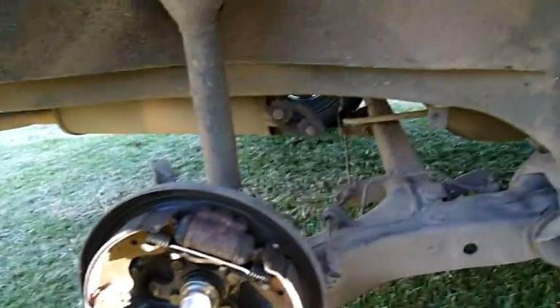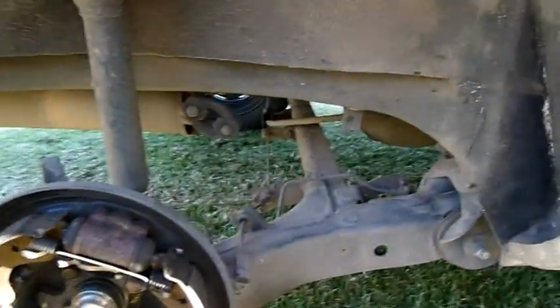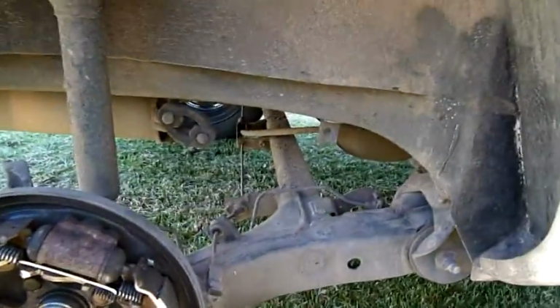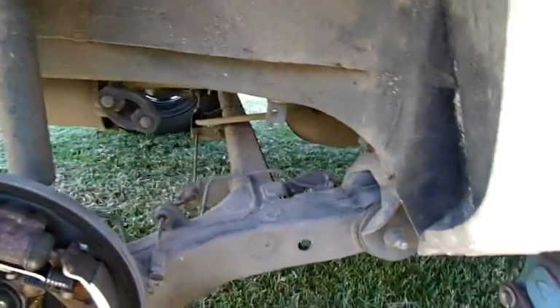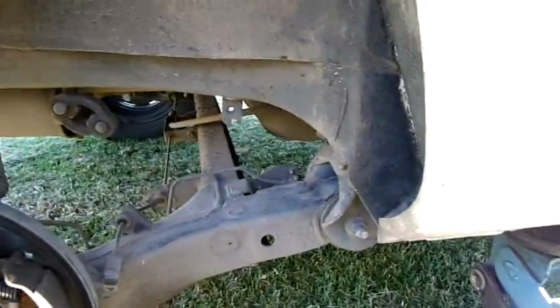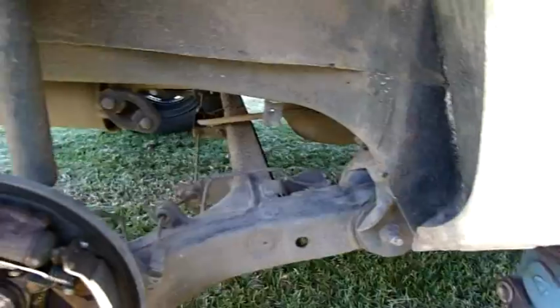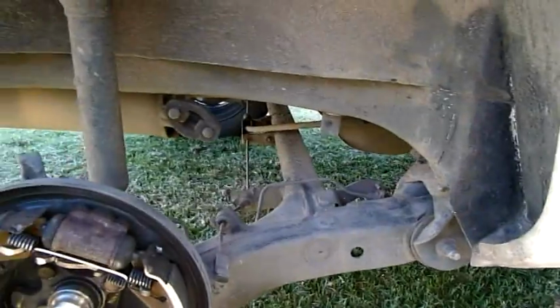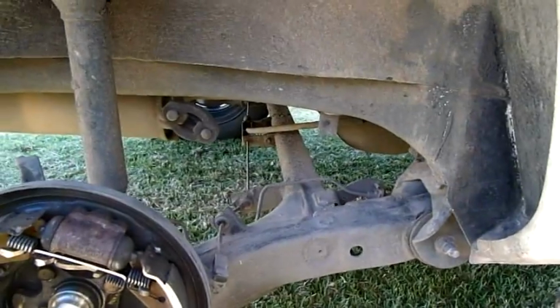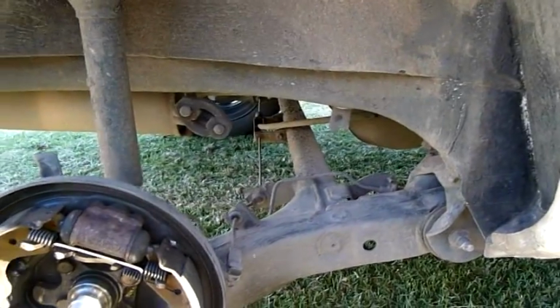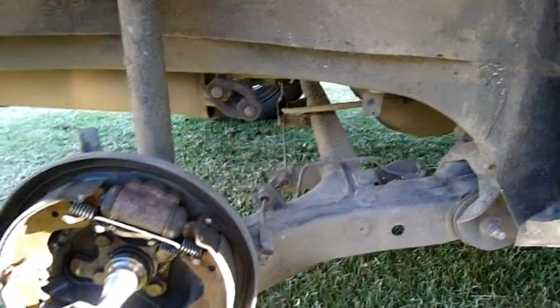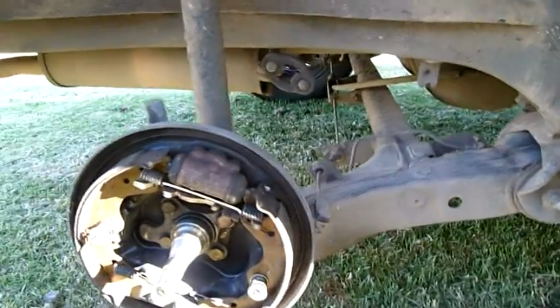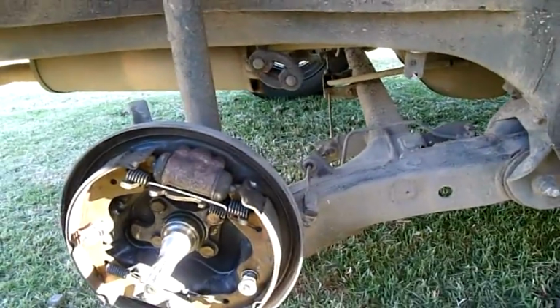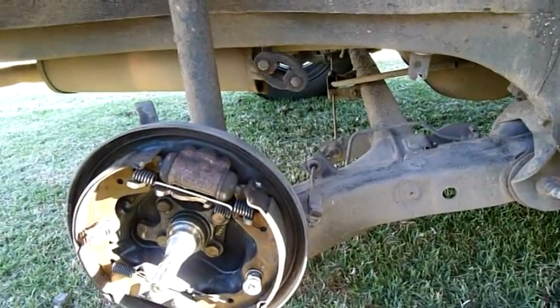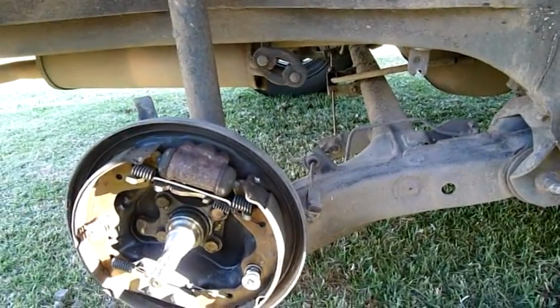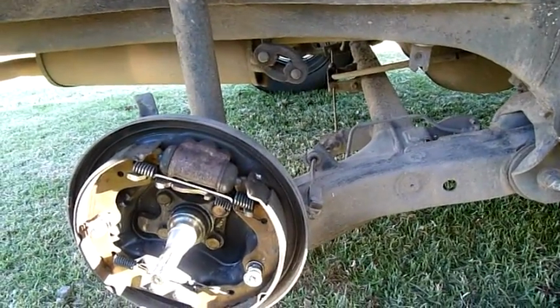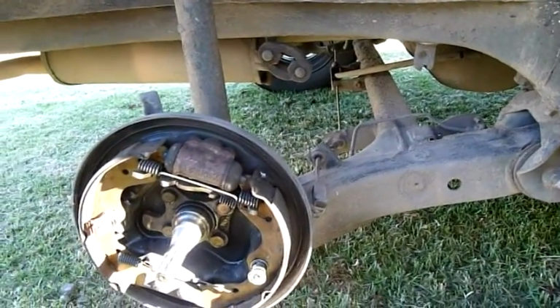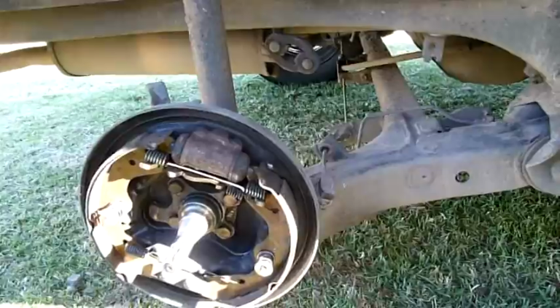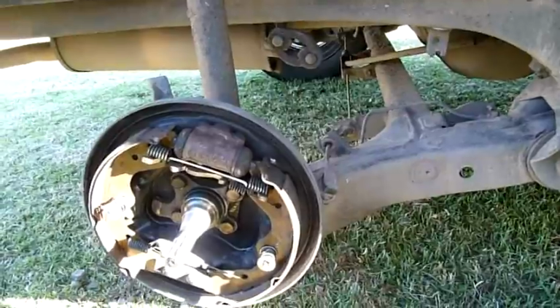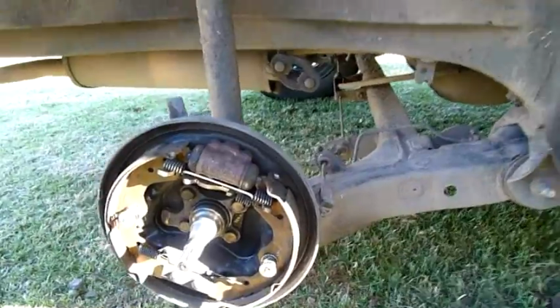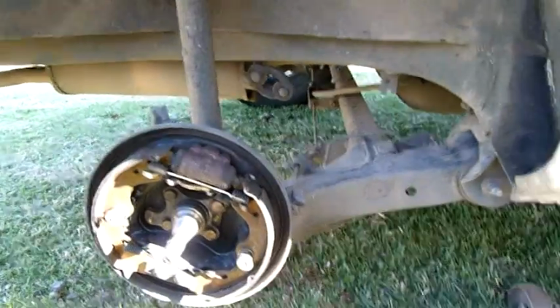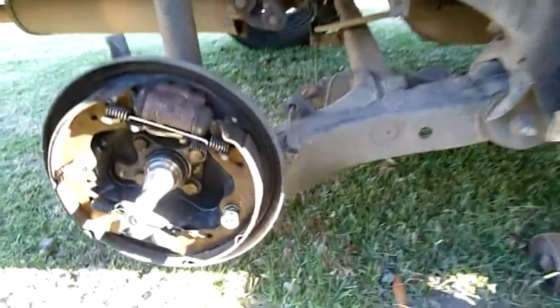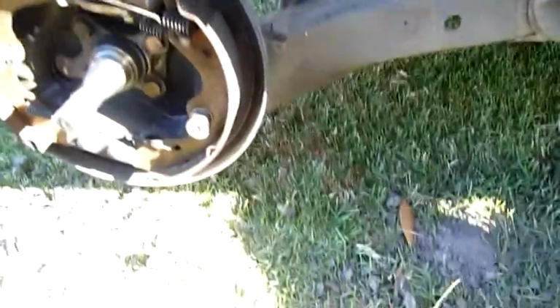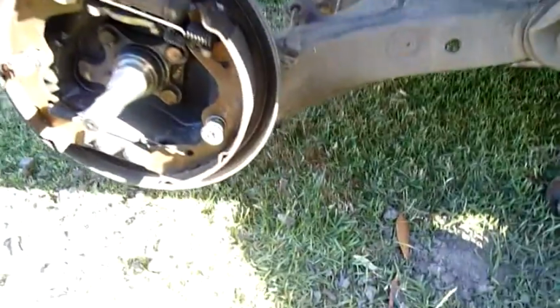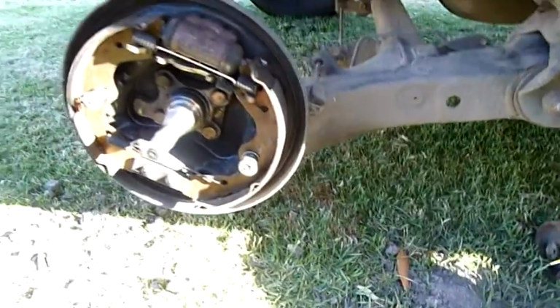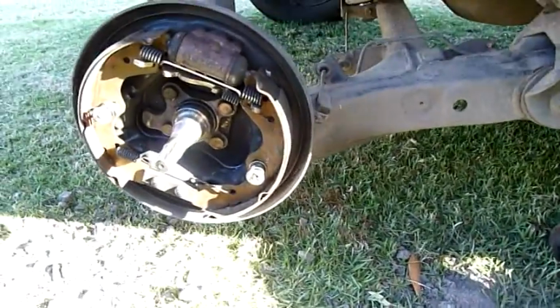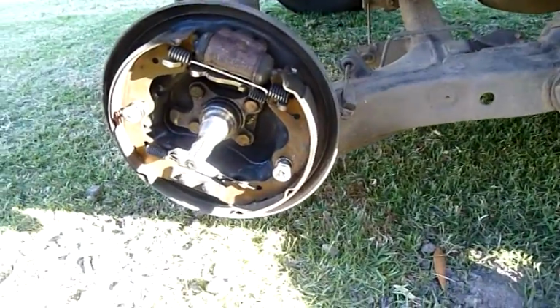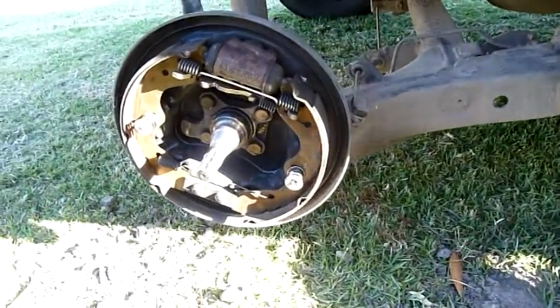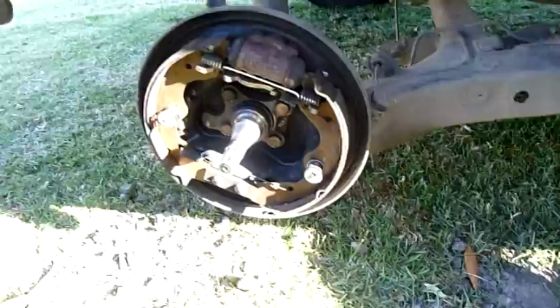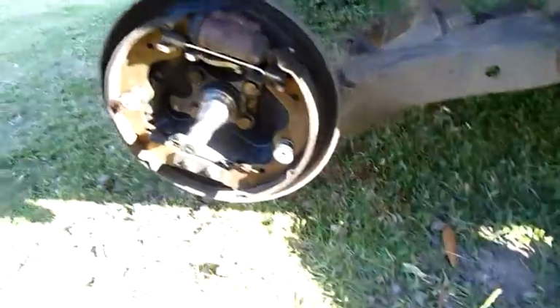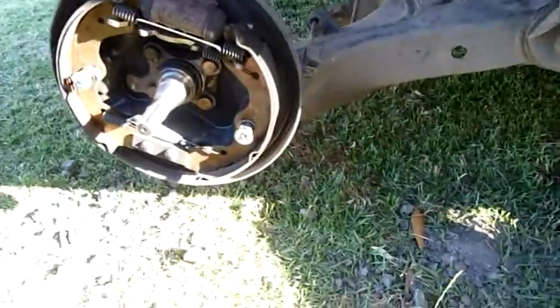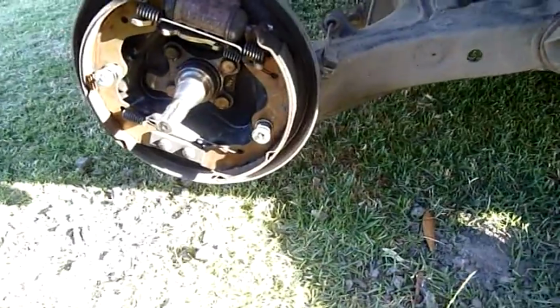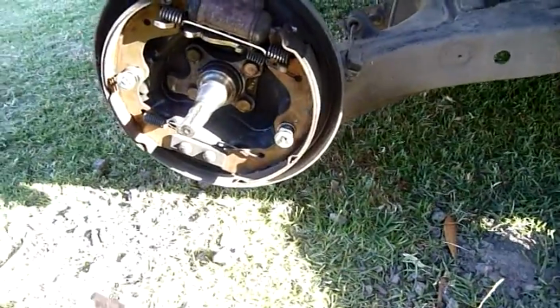That car is about a 1960 model, so it's over 50 years old now.